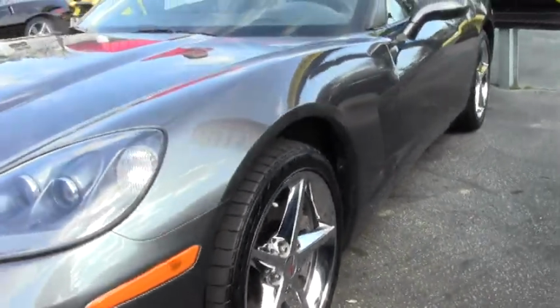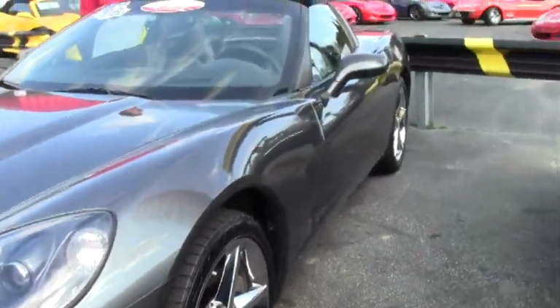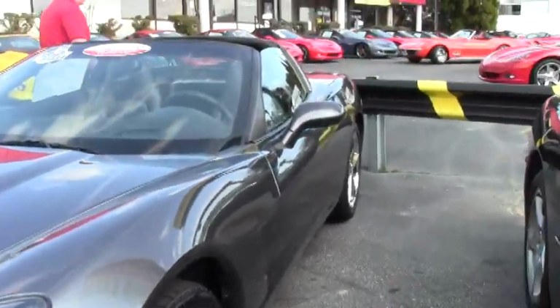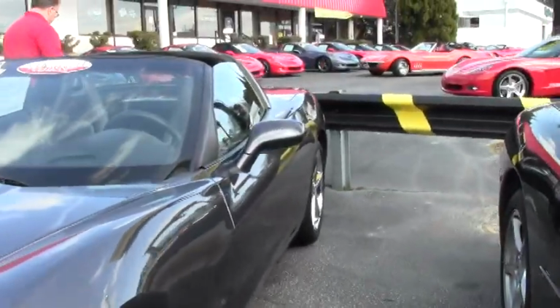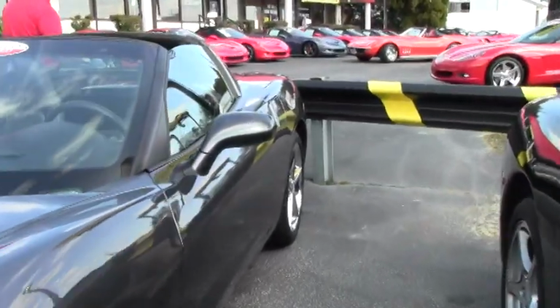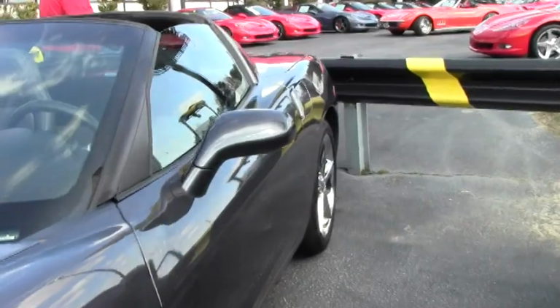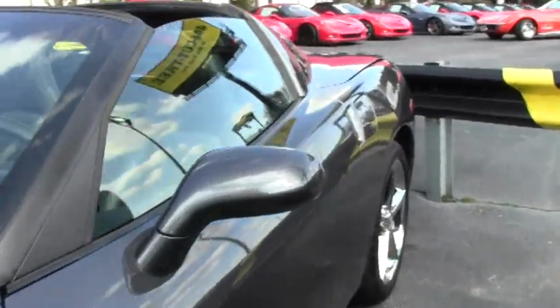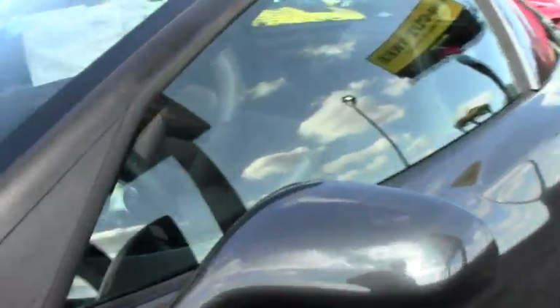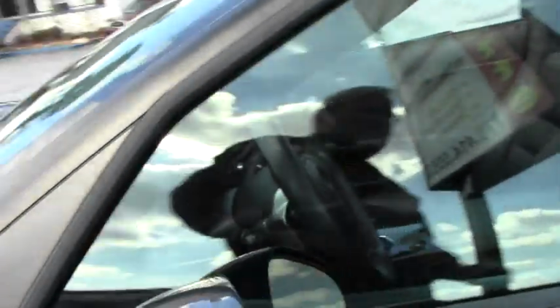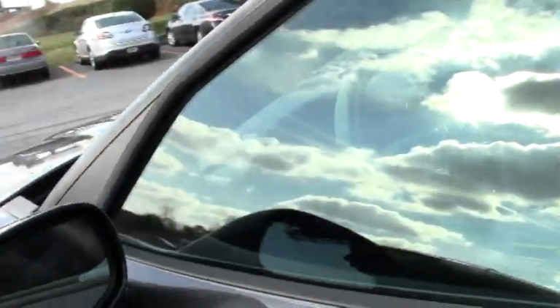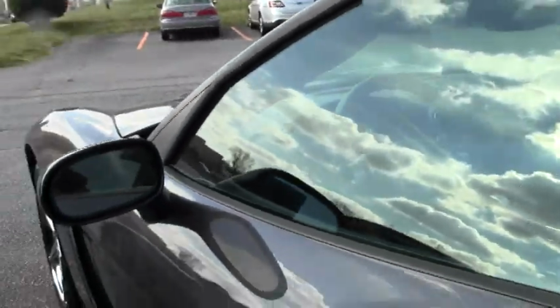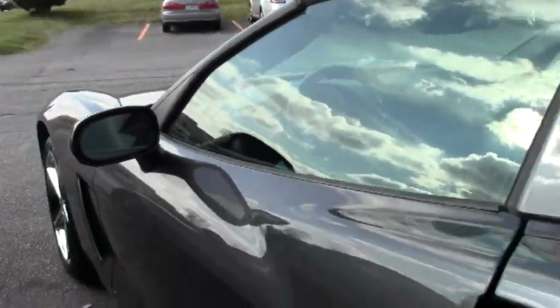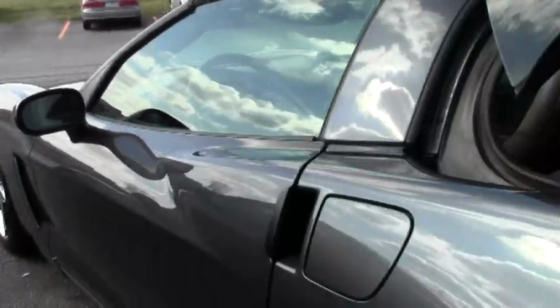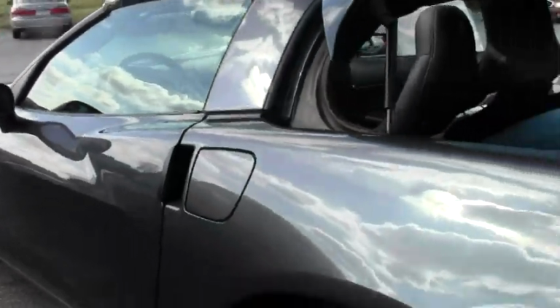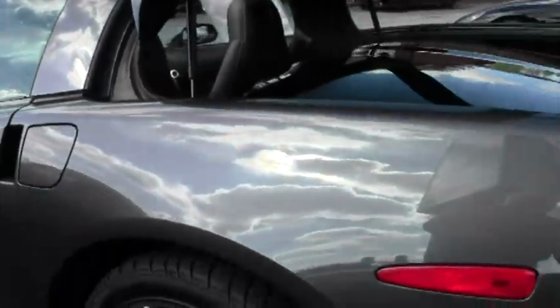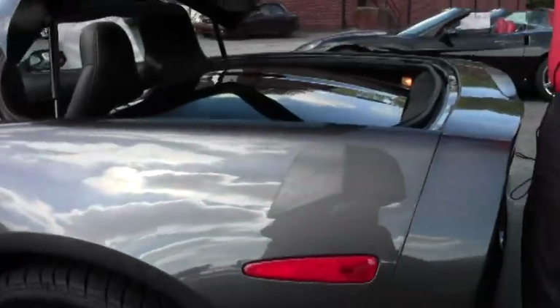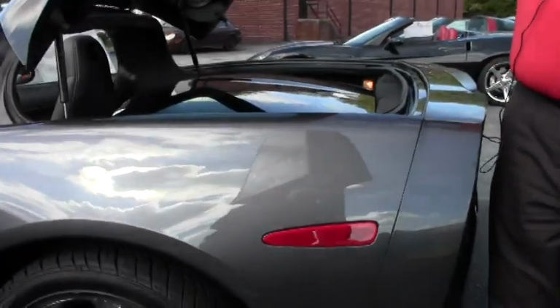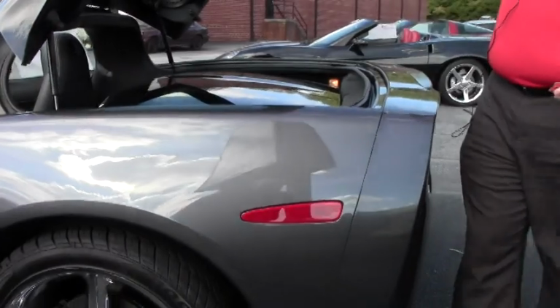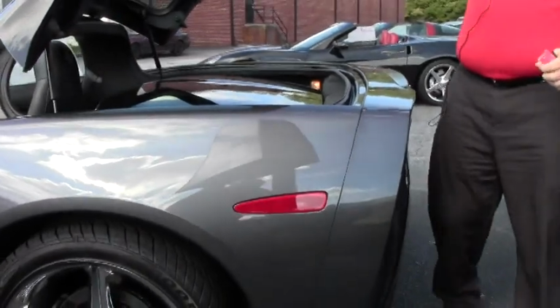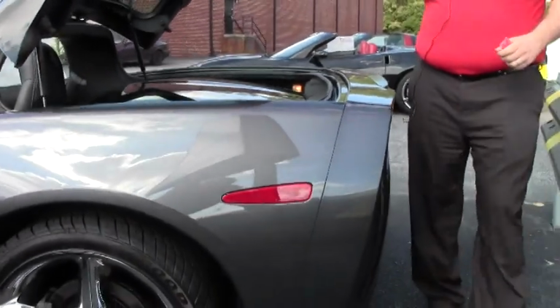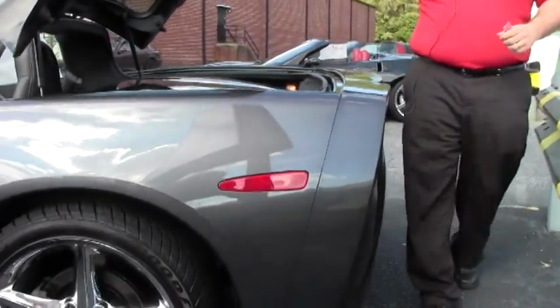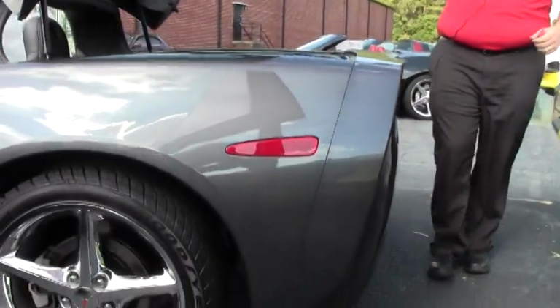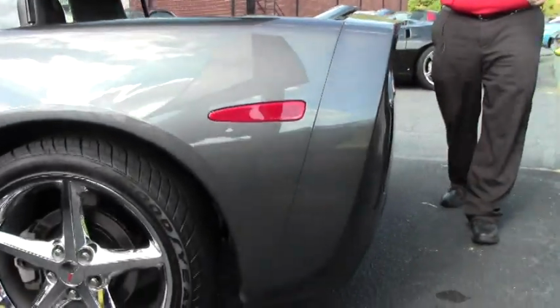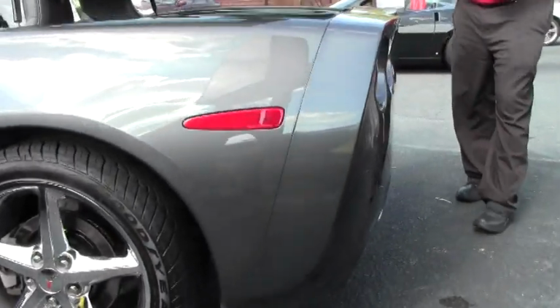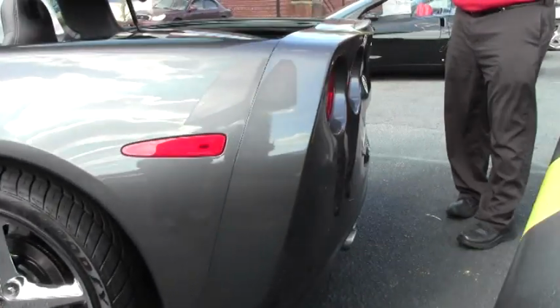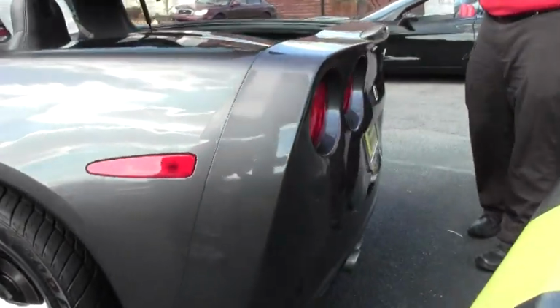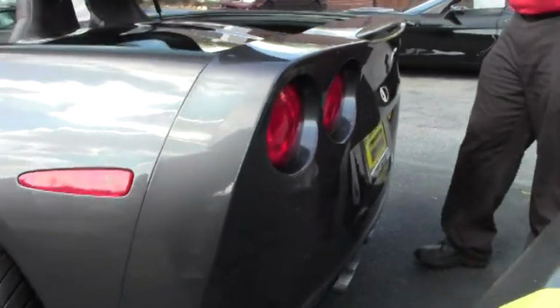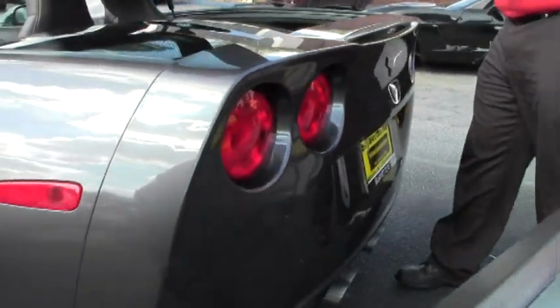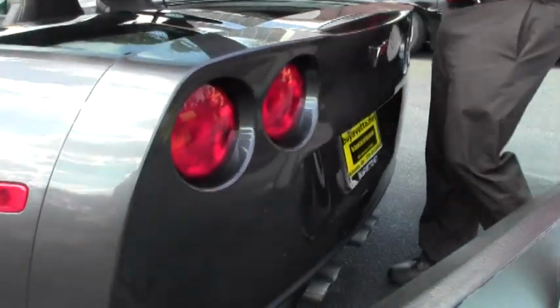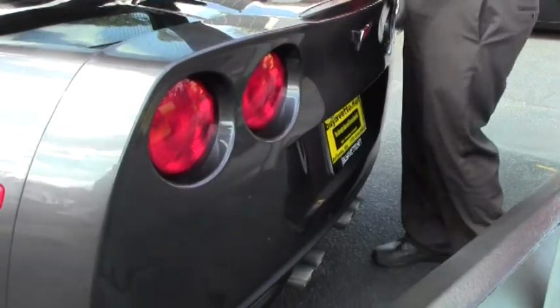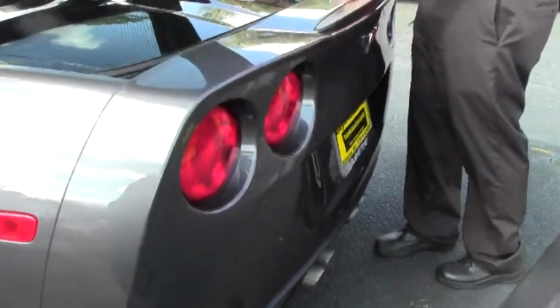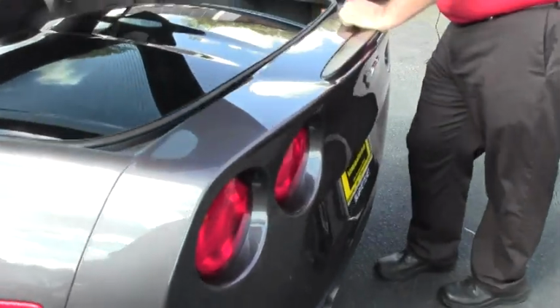This is a 3LT Corvette, meaning that it does have both power seats, power everything — doors, locks, windows — and heated seats as well. This car also has the six disc changer.